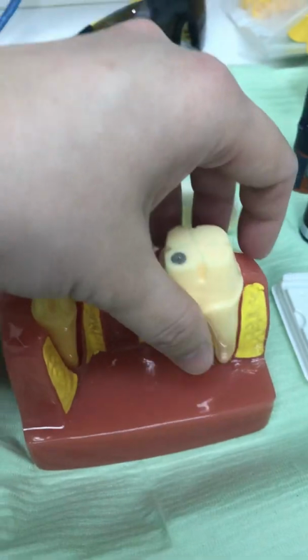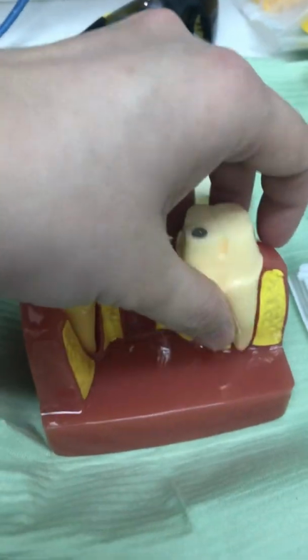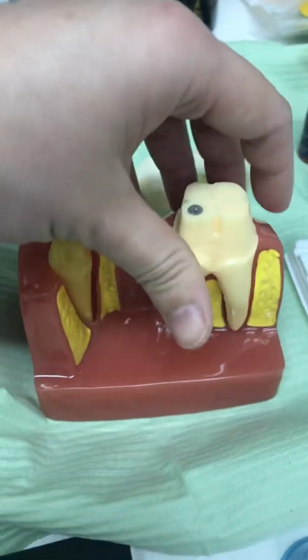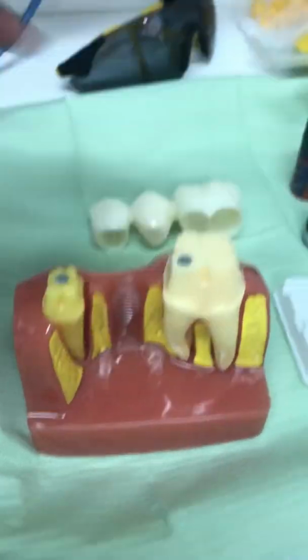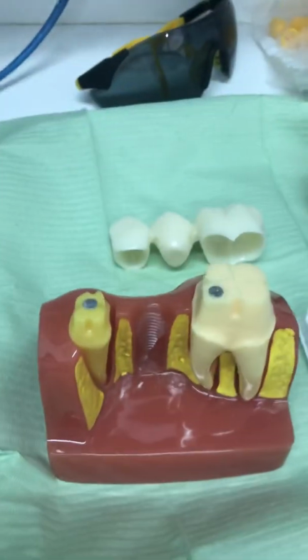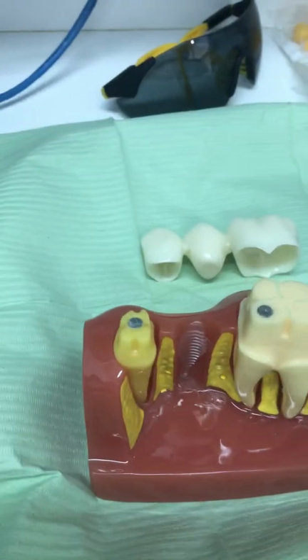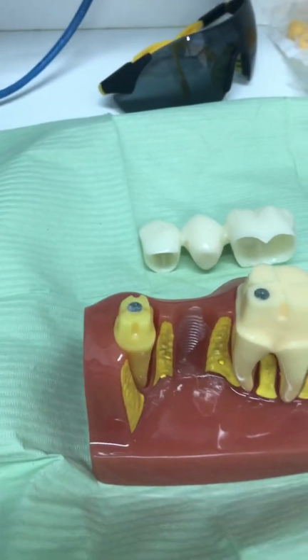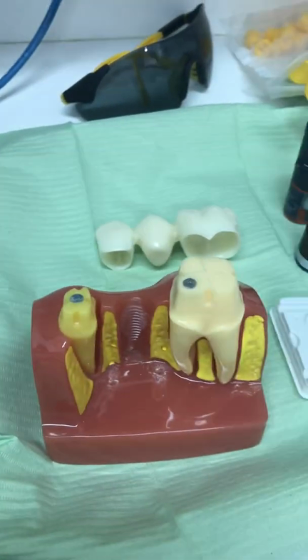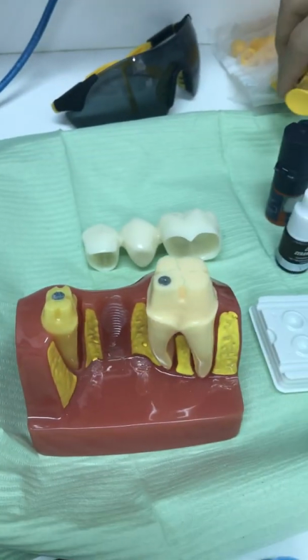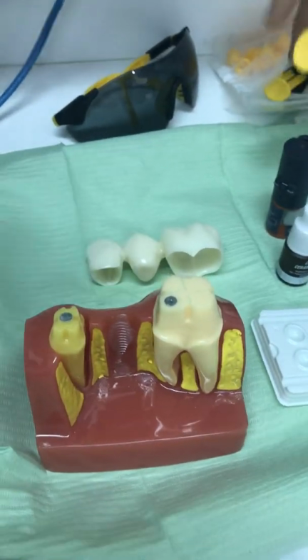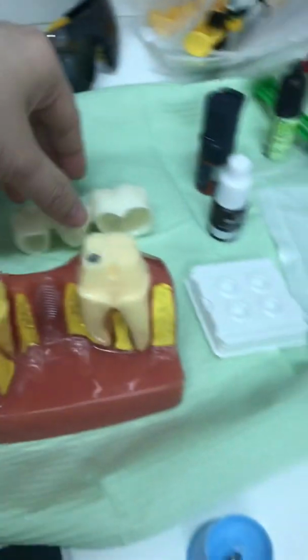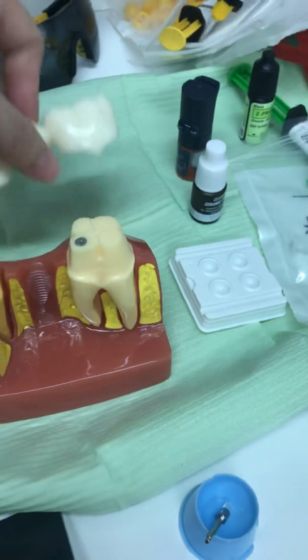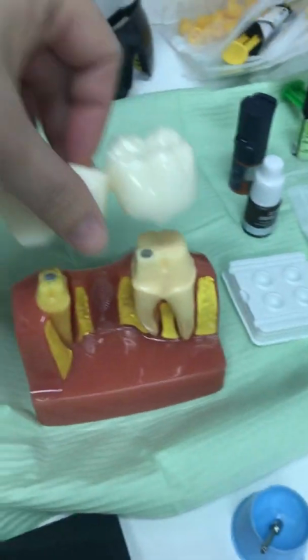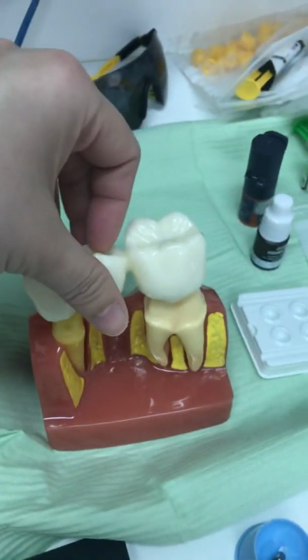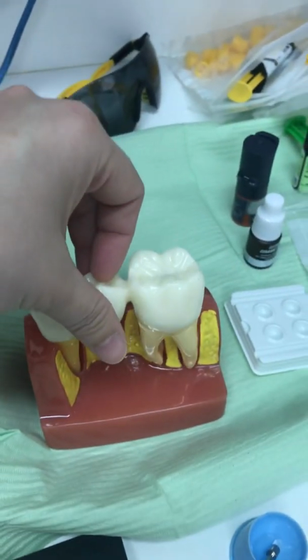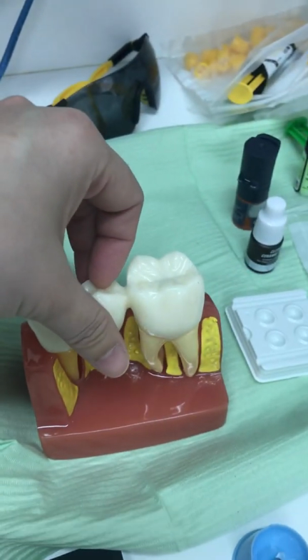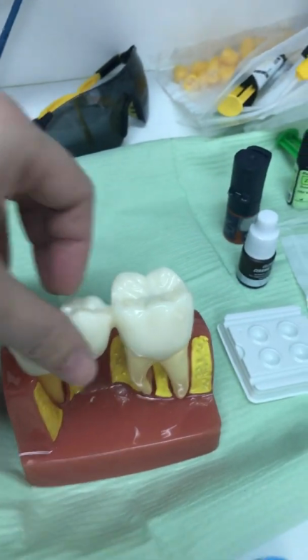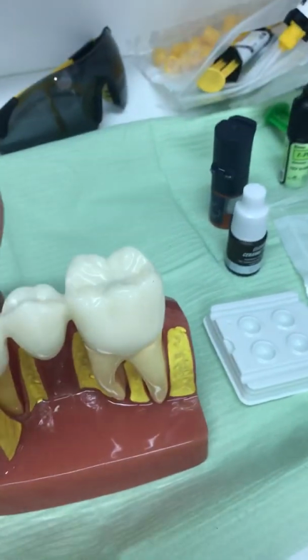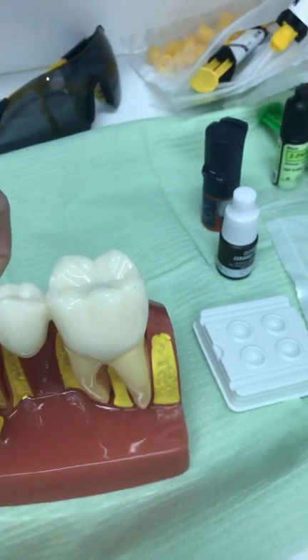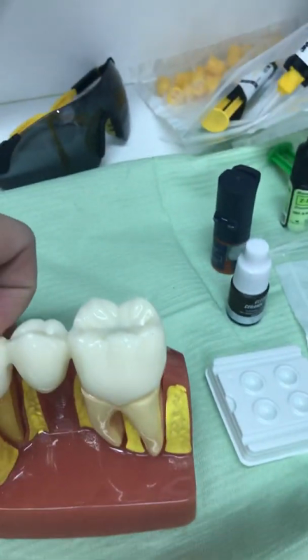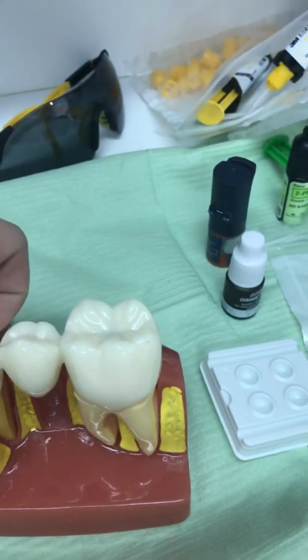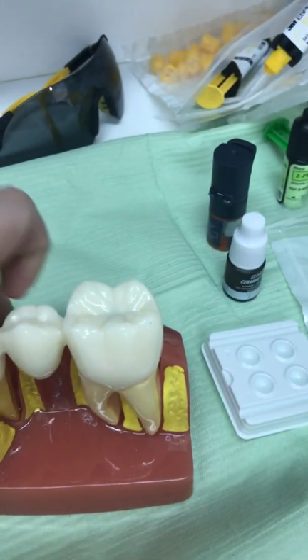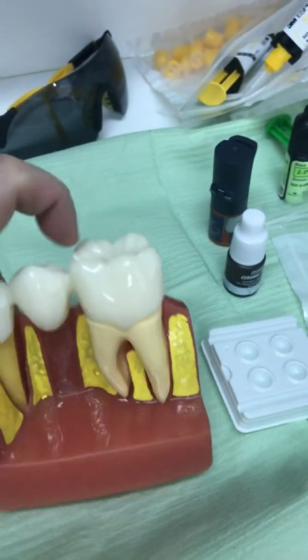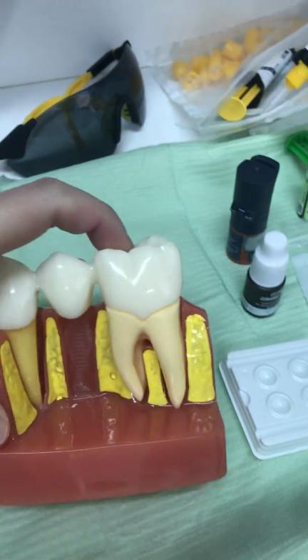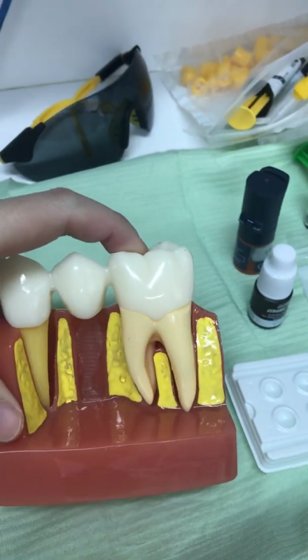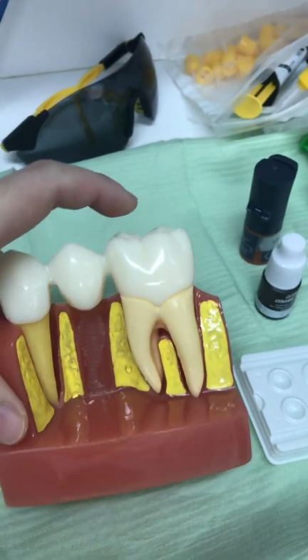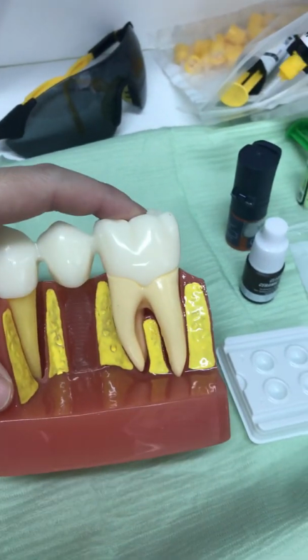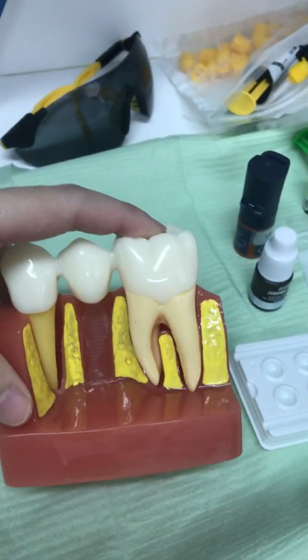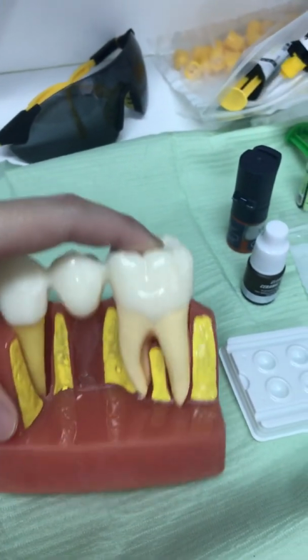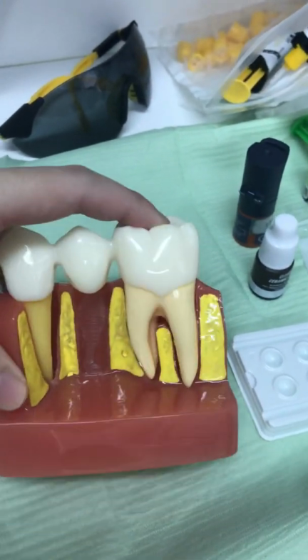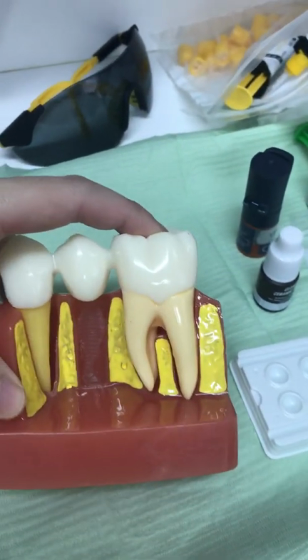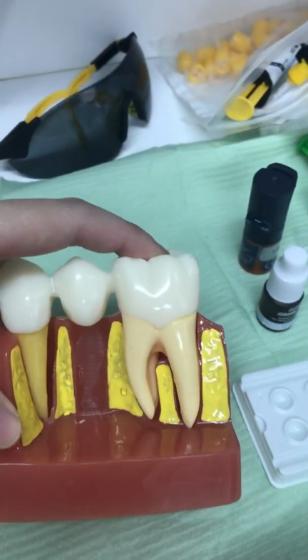After that, we will try the crown in, making sure the sides are fitting well. We generally take an x-ray — a PA or a bitewing — to make sure the fit on the sides is good.